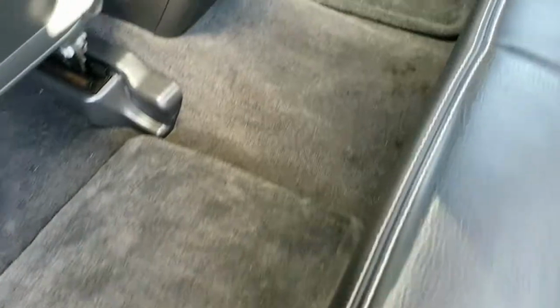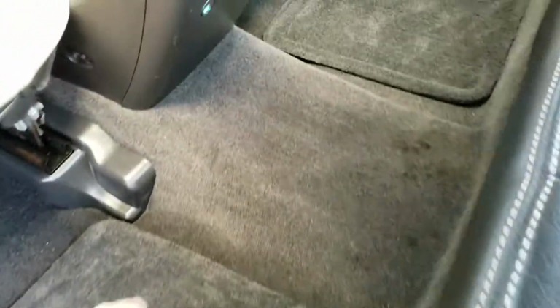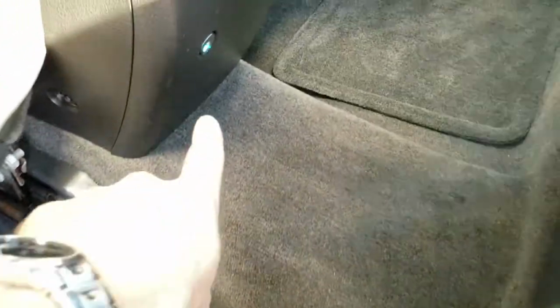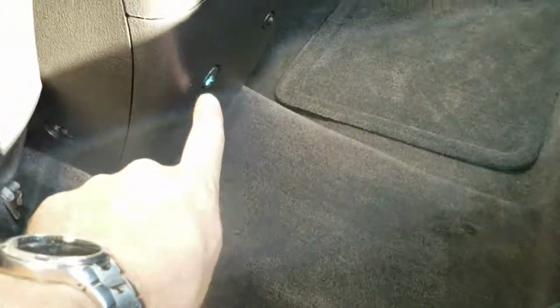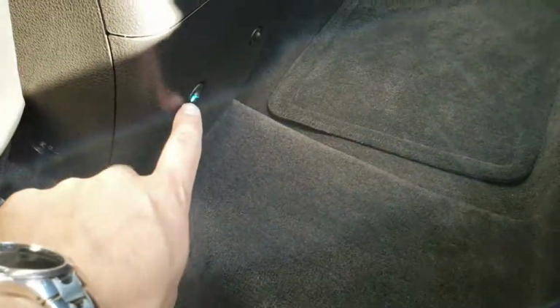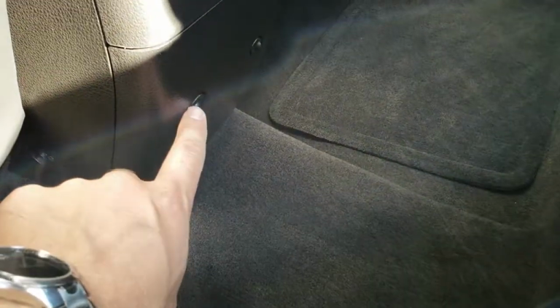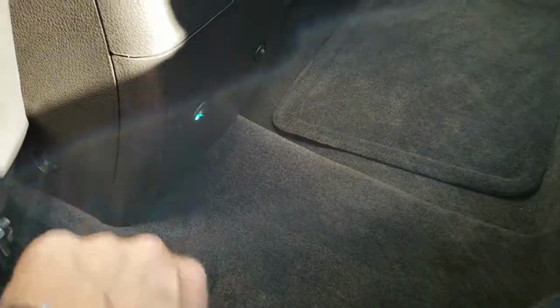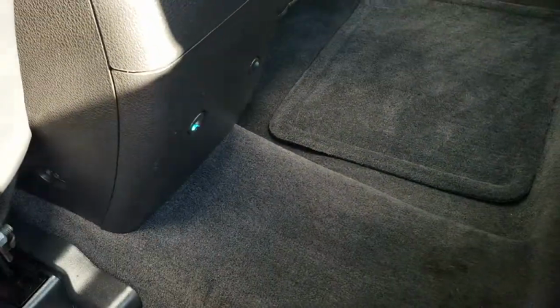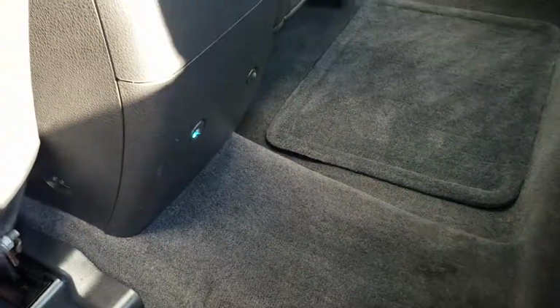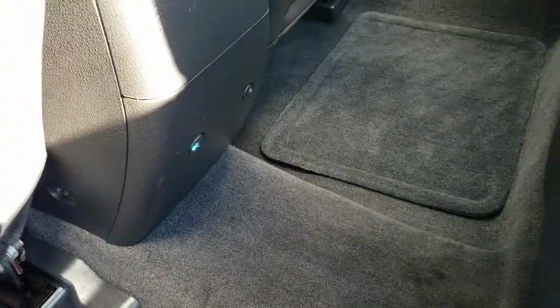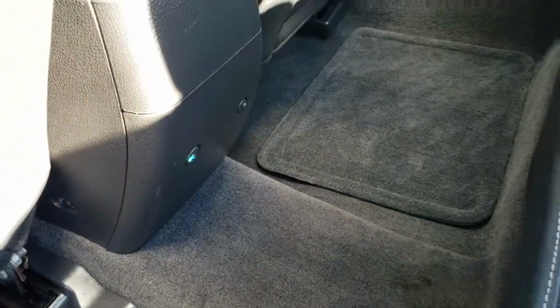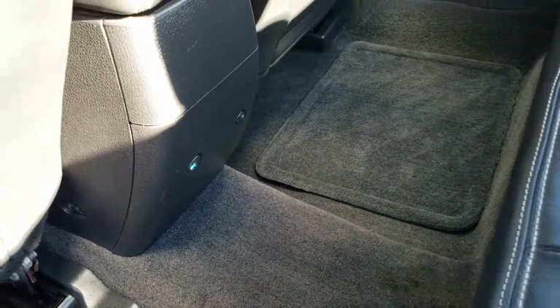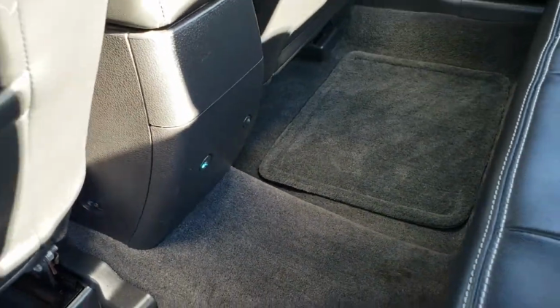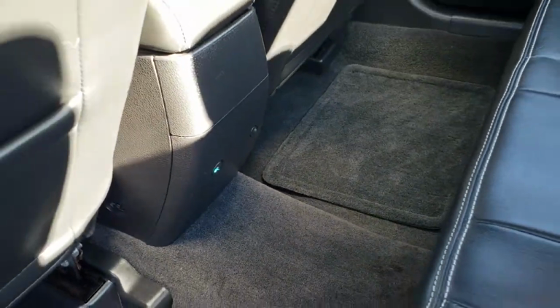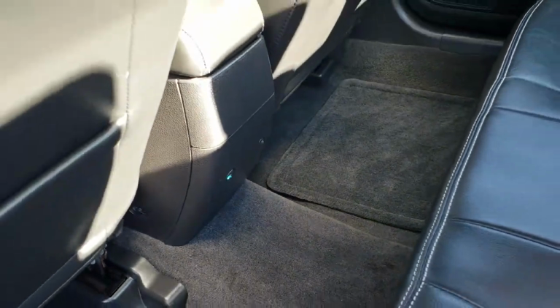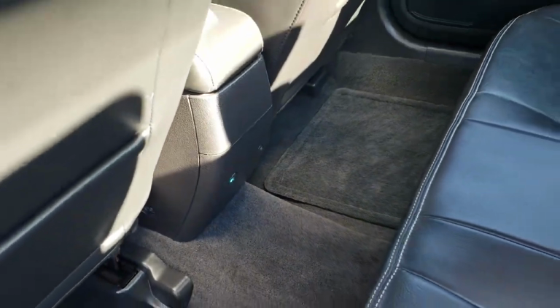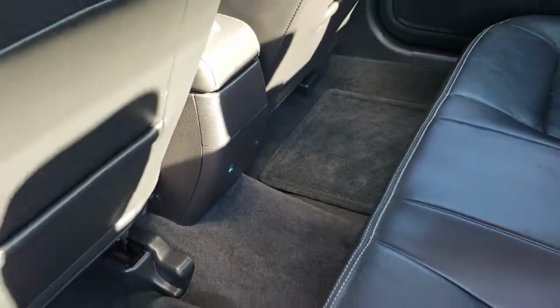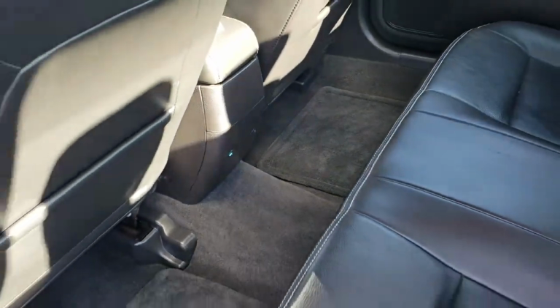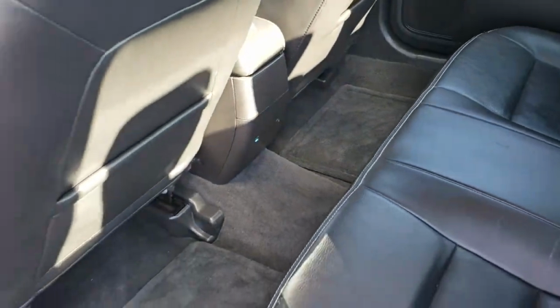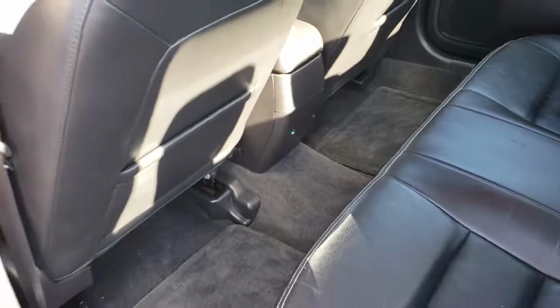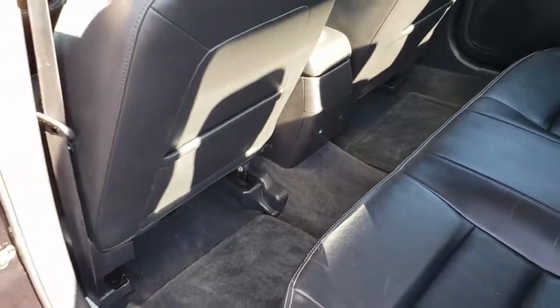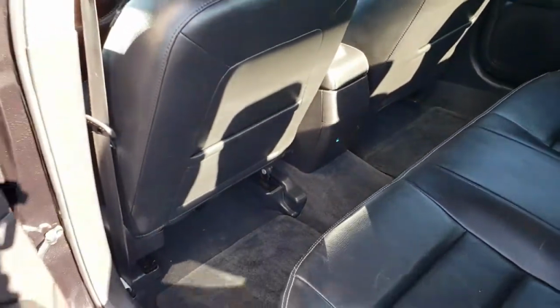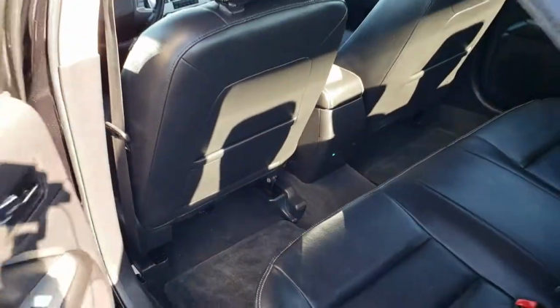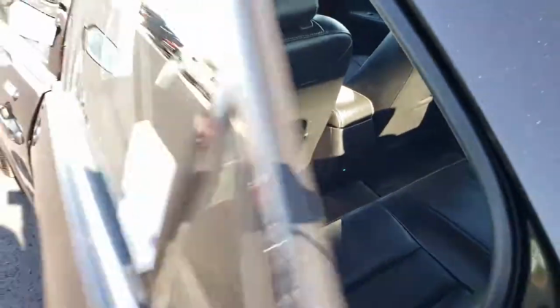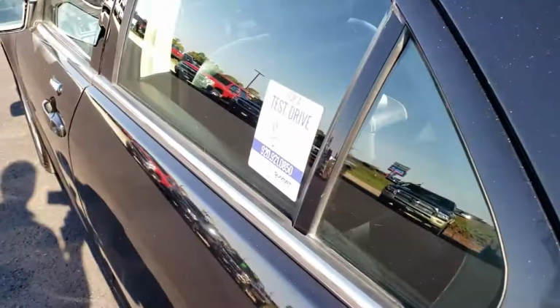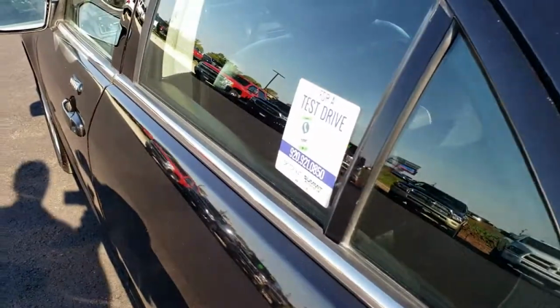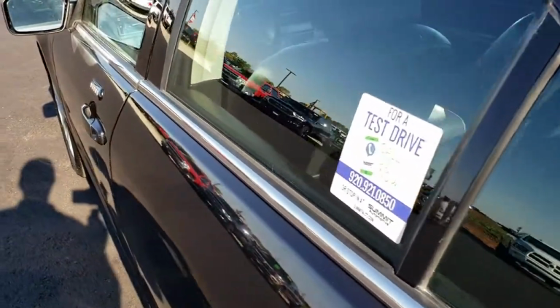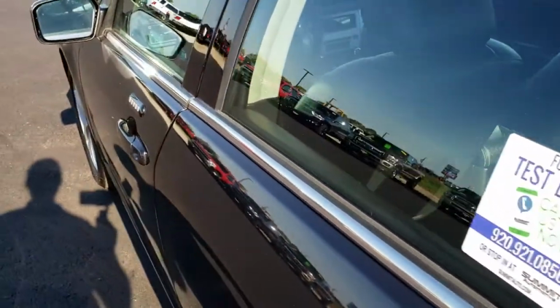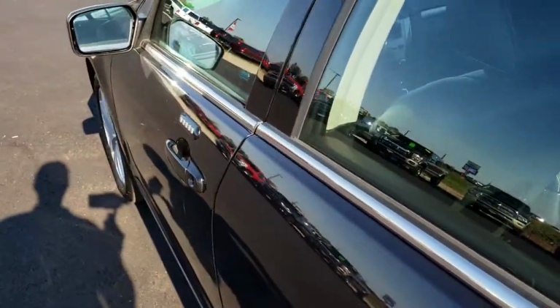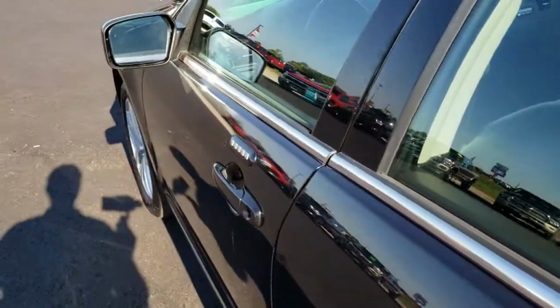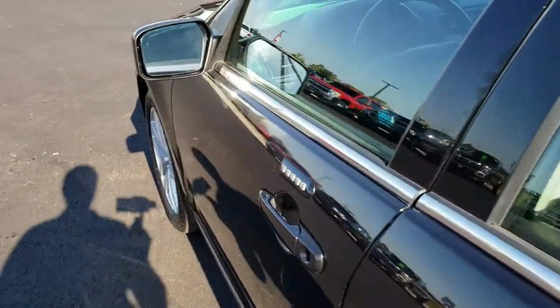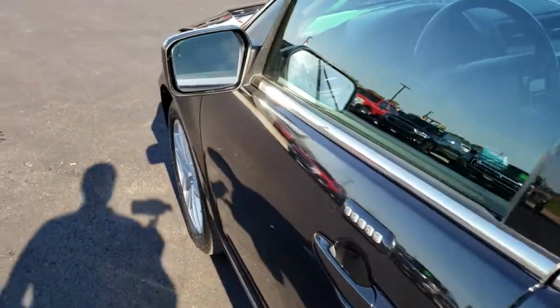Those are the ambient lights — they're blue but you can change them to green, orange, red, yellow, white, whatever you want.